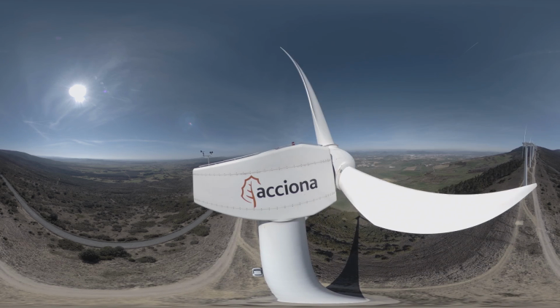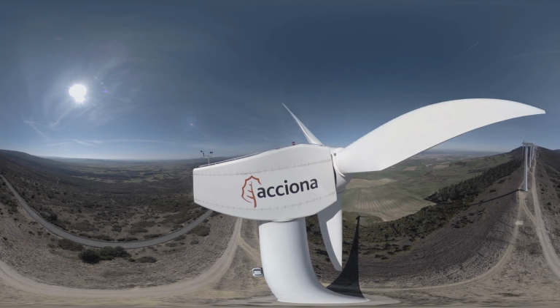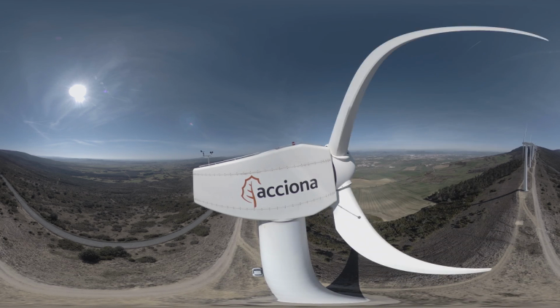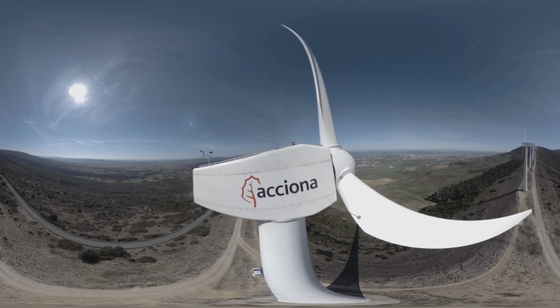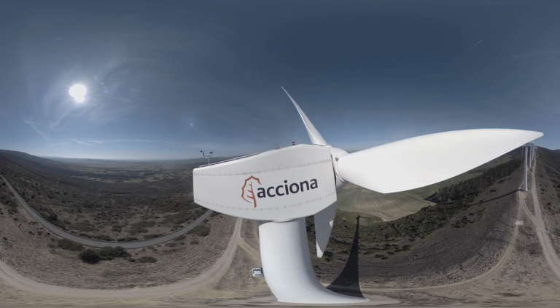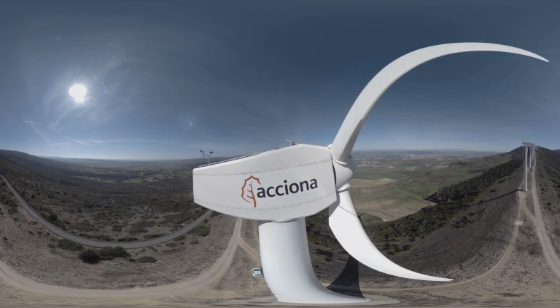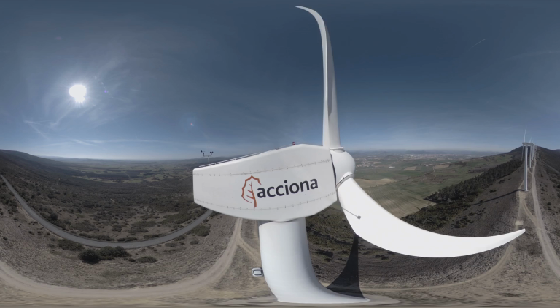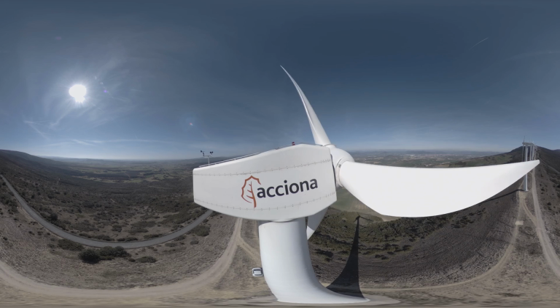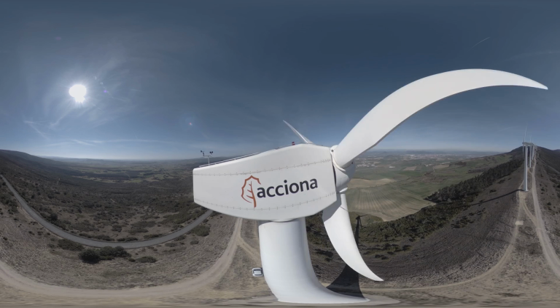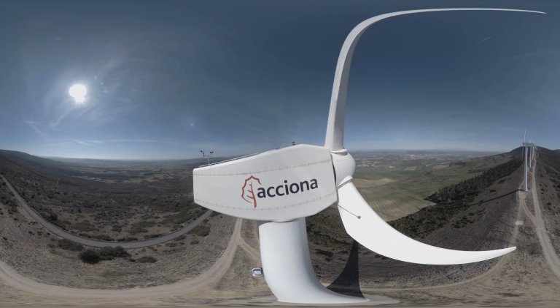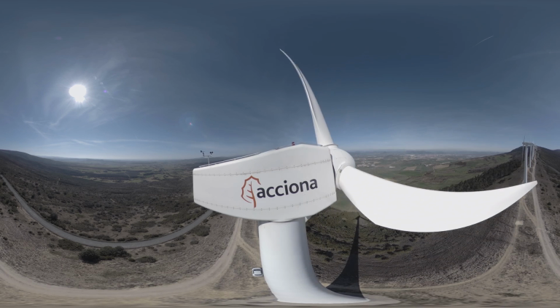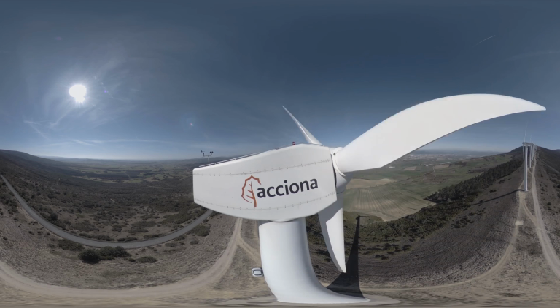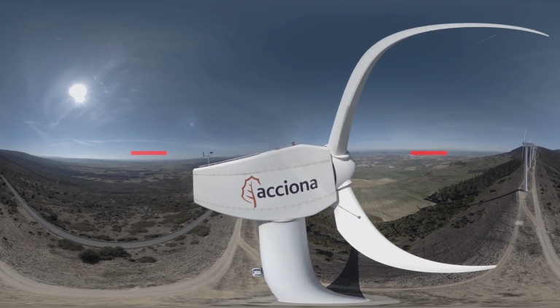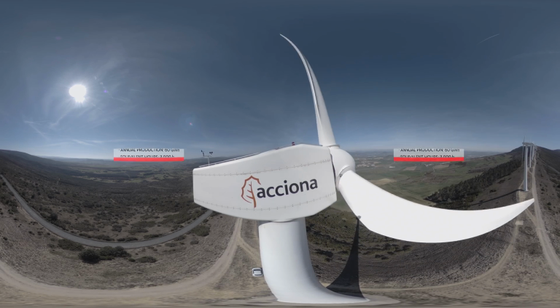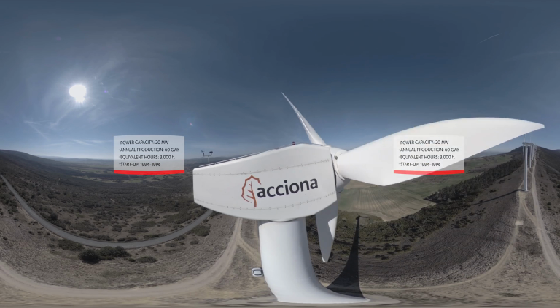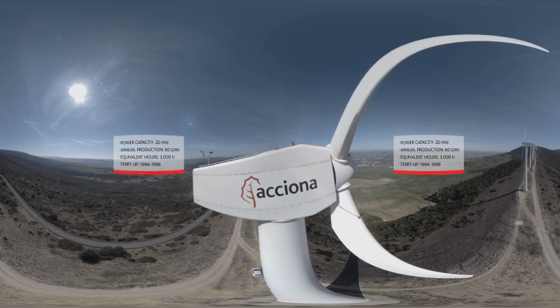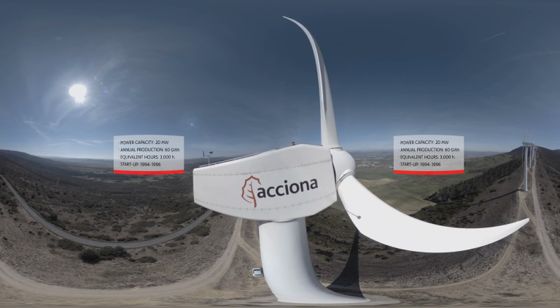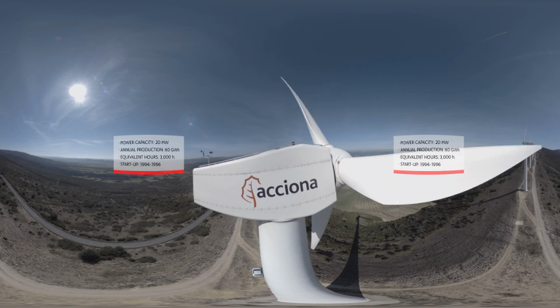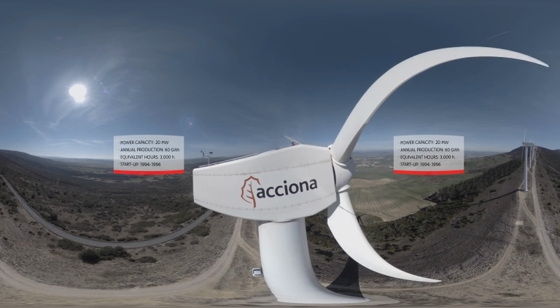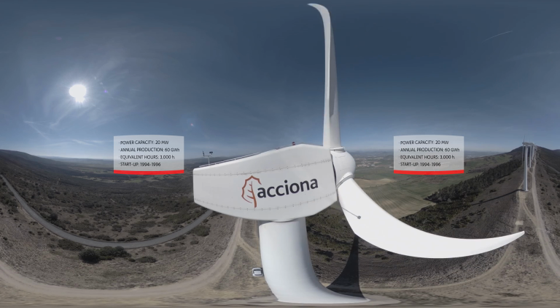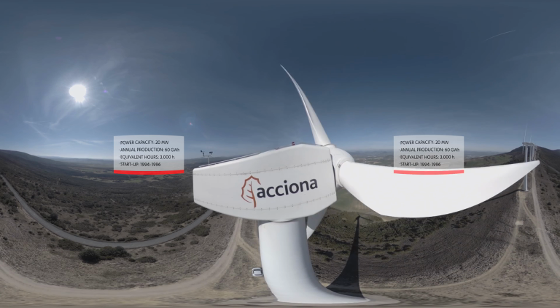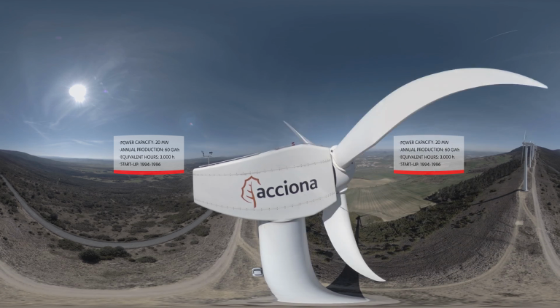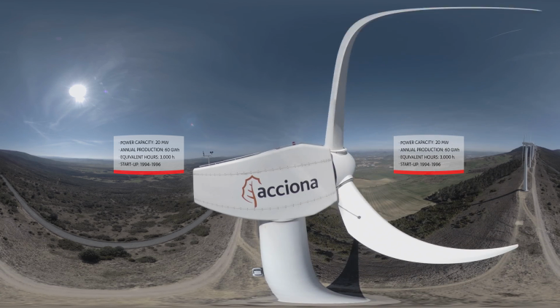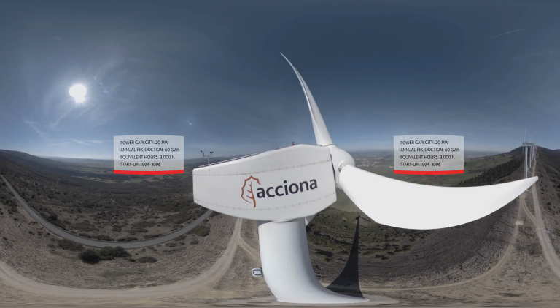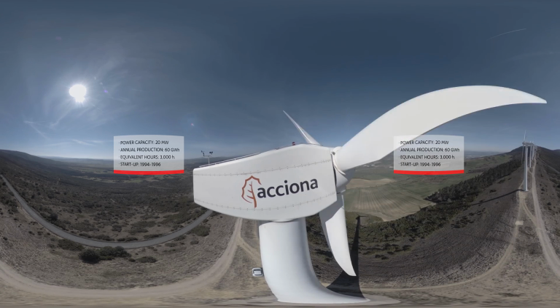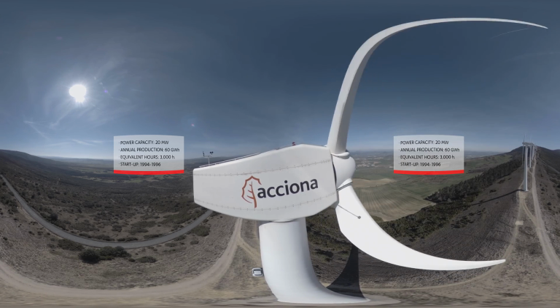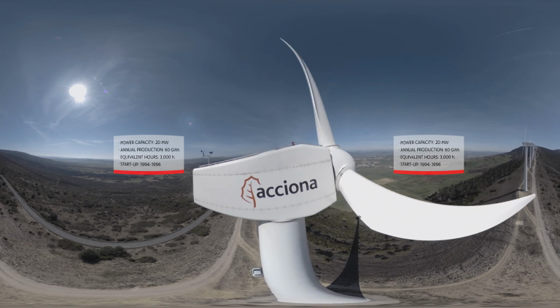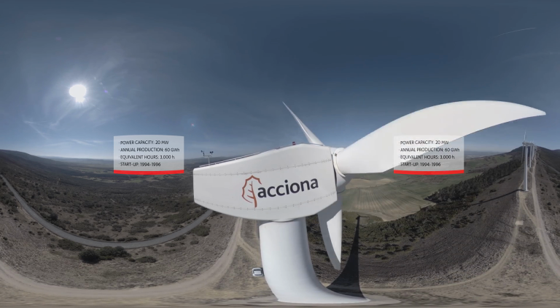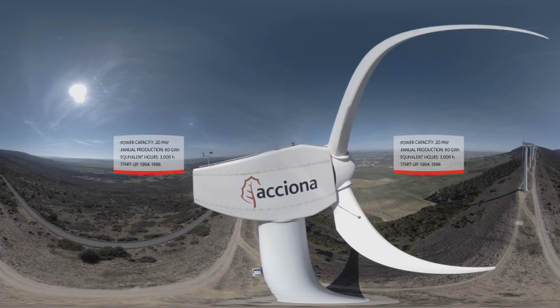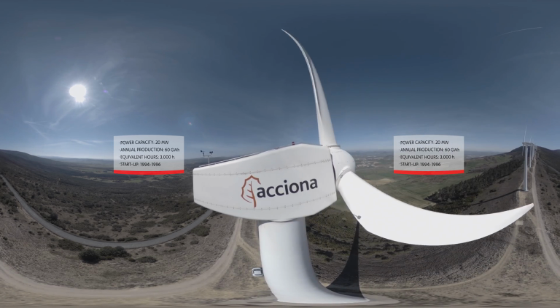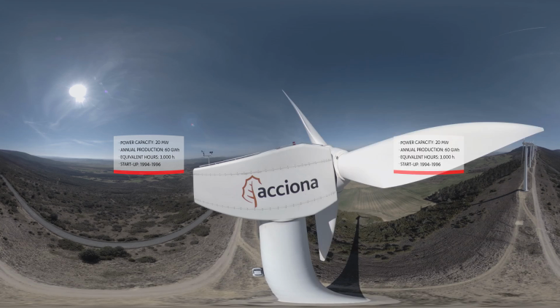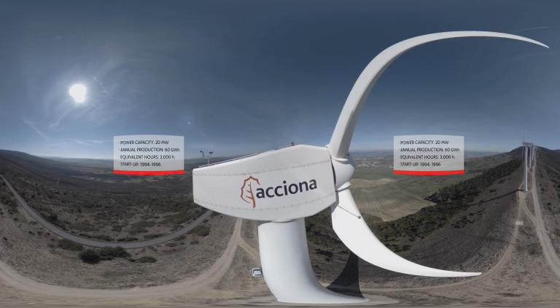Located in the Sierra de El Pardón near Pamplona, the farm has a capacity of 20 megawatts and produces 16 million kilowatt hours per year. It was commissioned between 1994 and 1996.